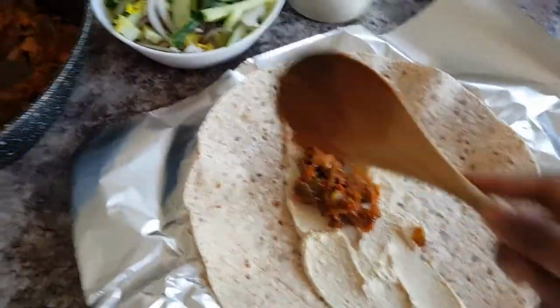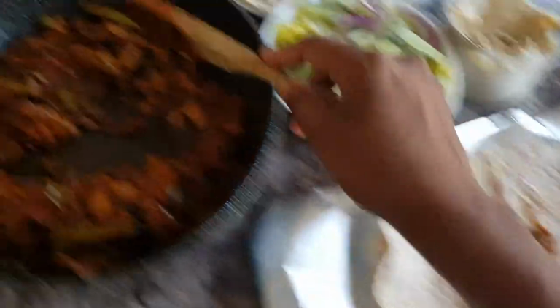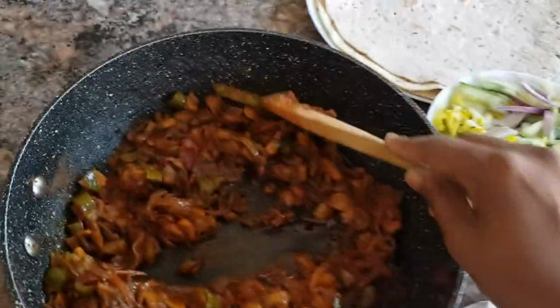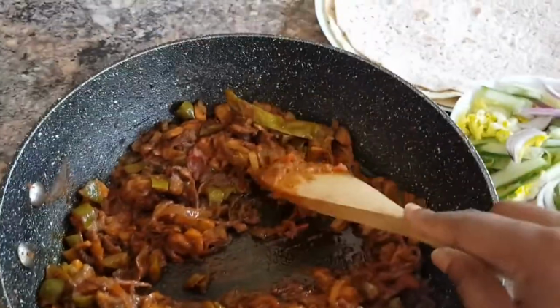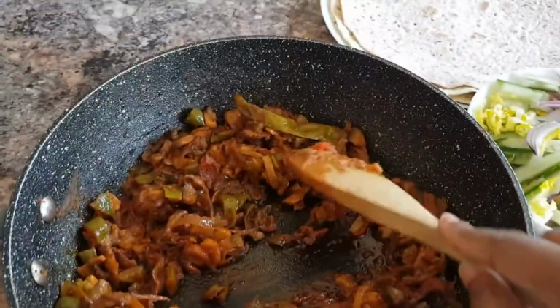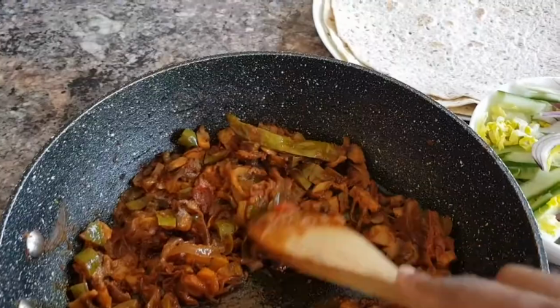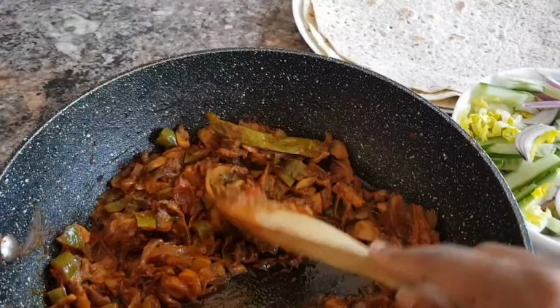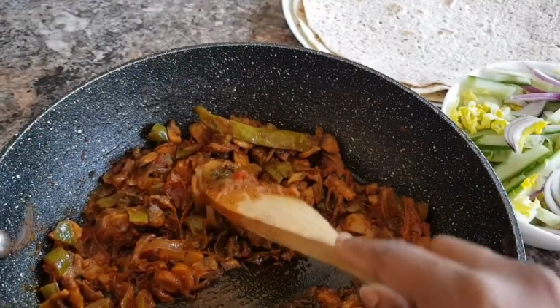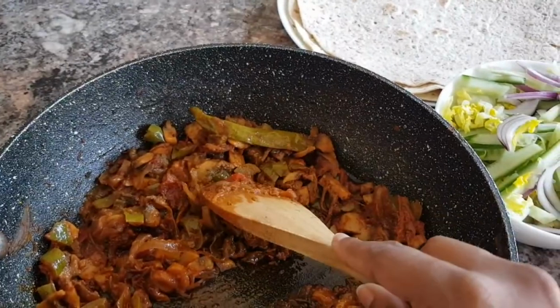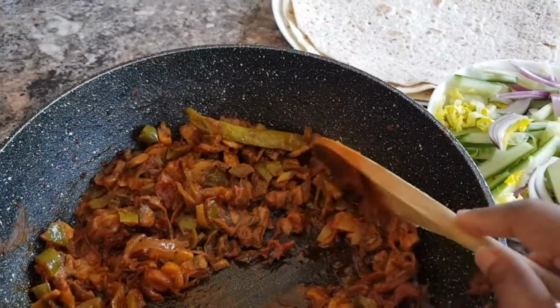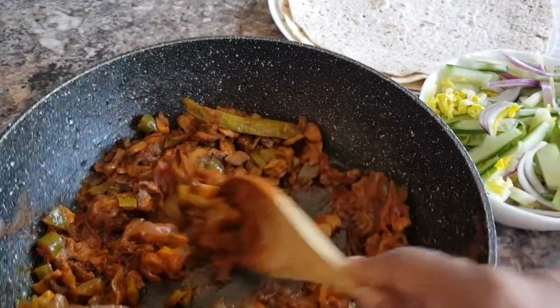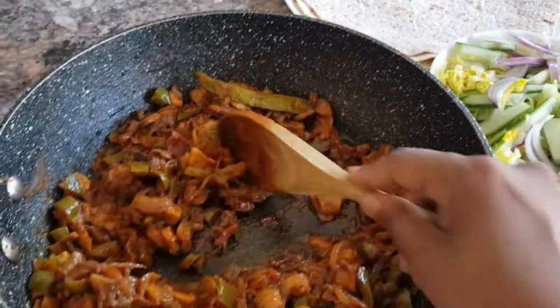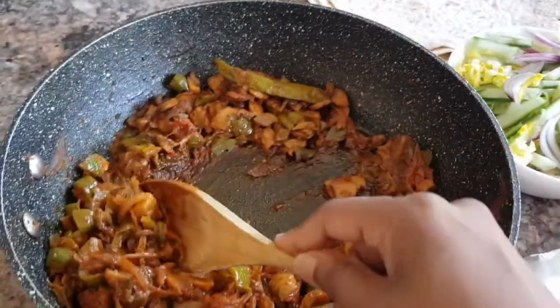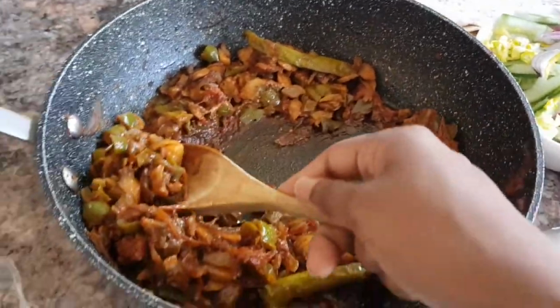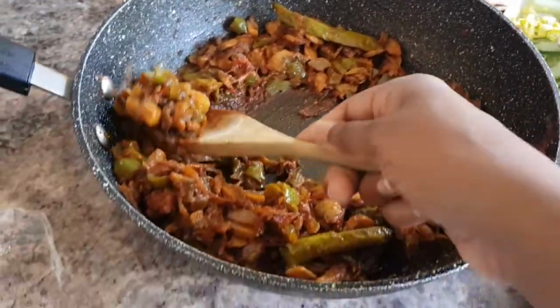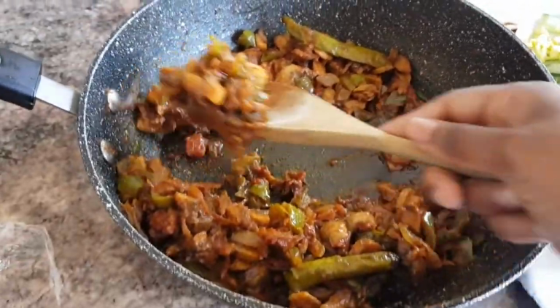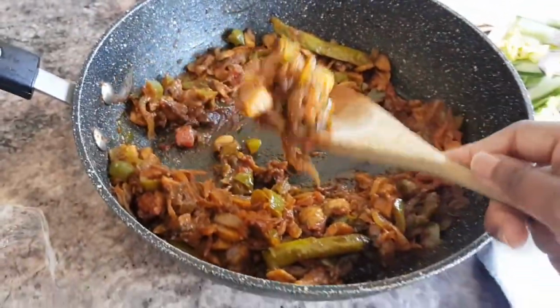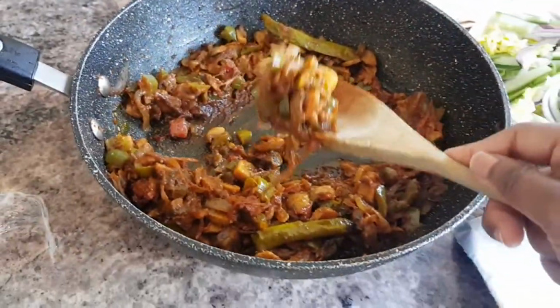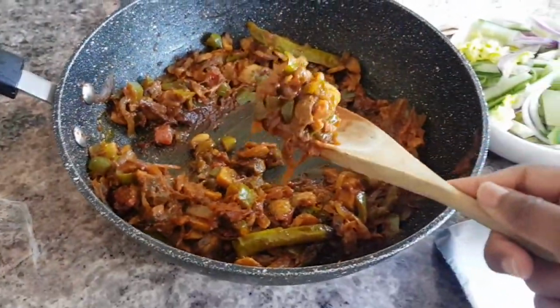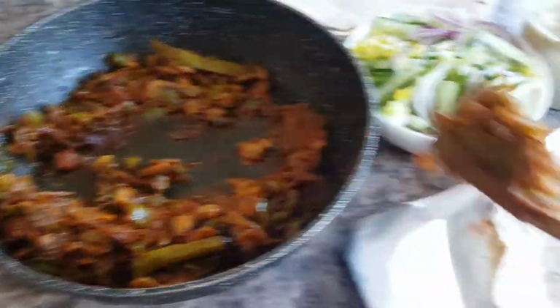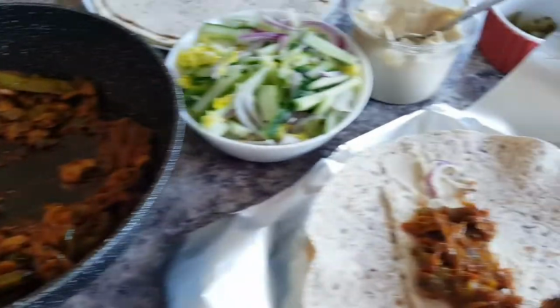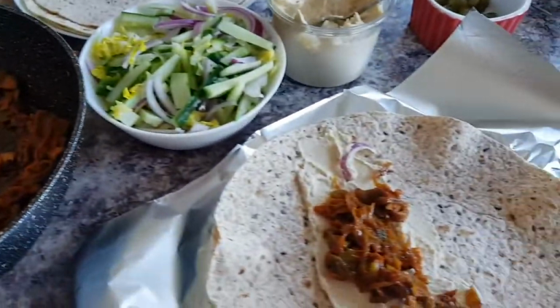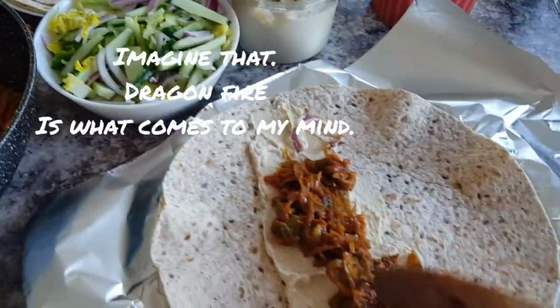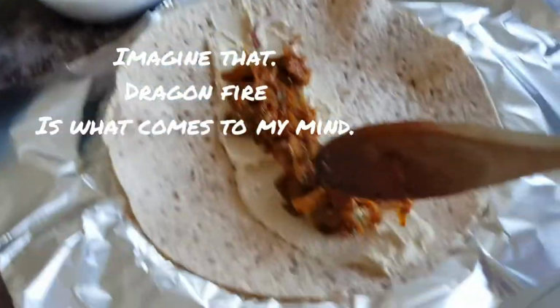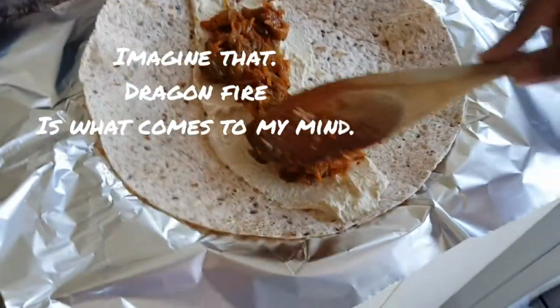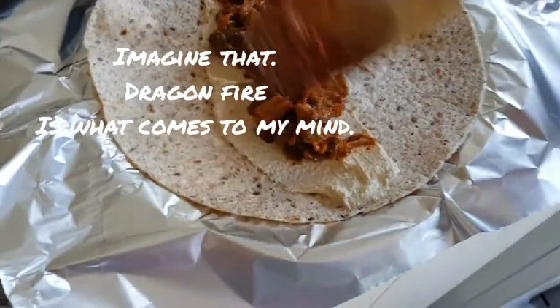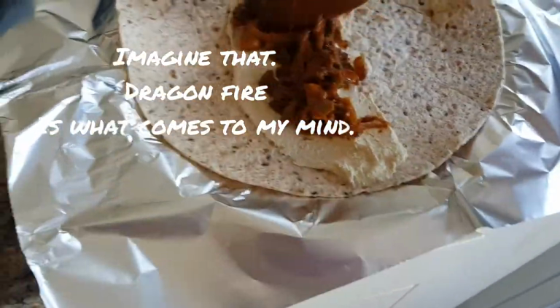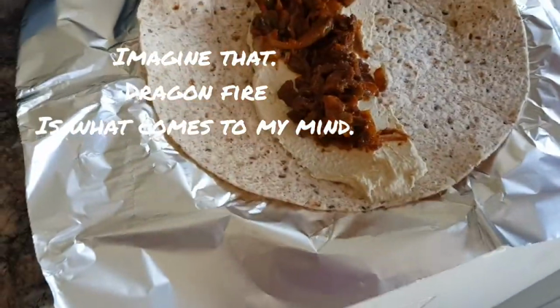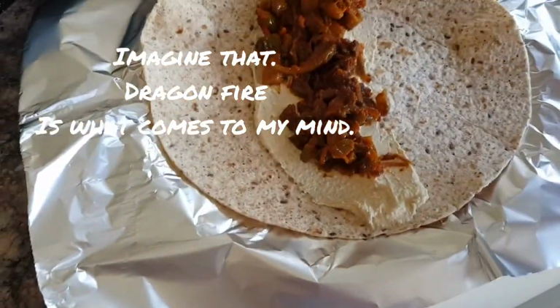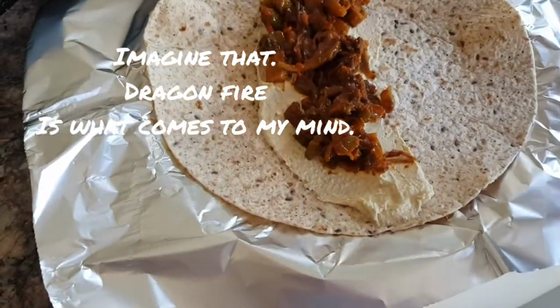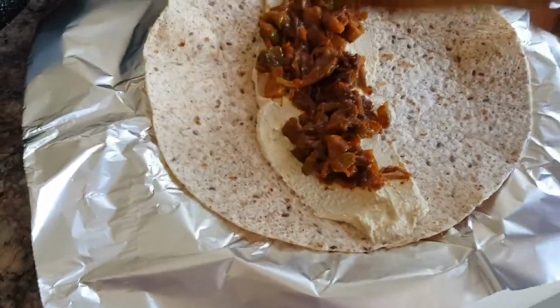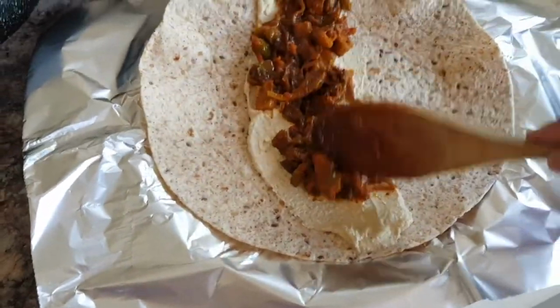We've put the chilies in whole with a little slit so that it's easy to take them out later on — you don't want a big chili getting stuck. So a little bit of that.